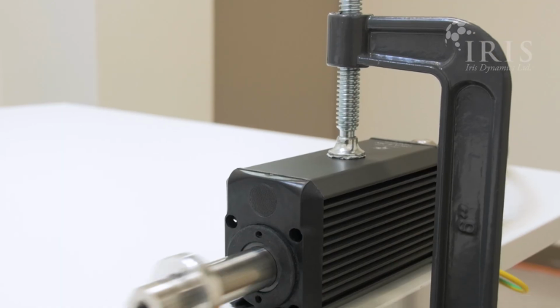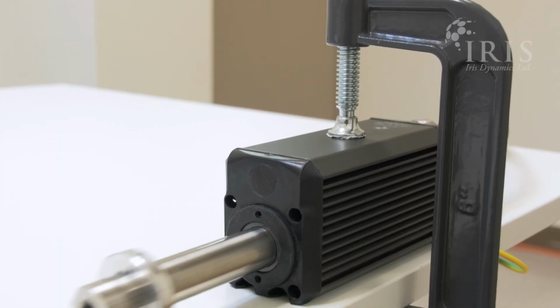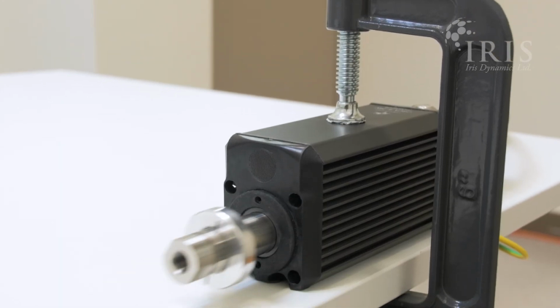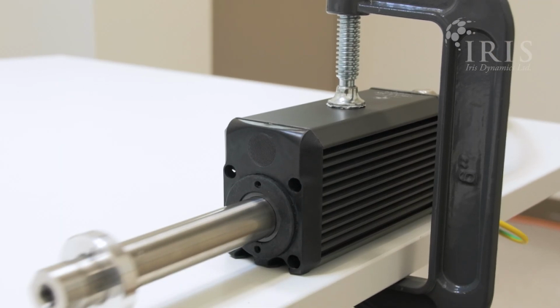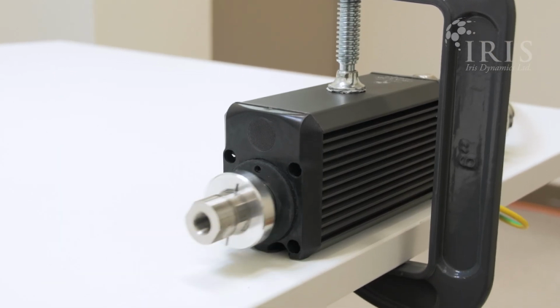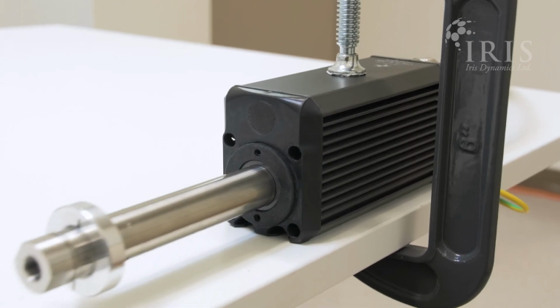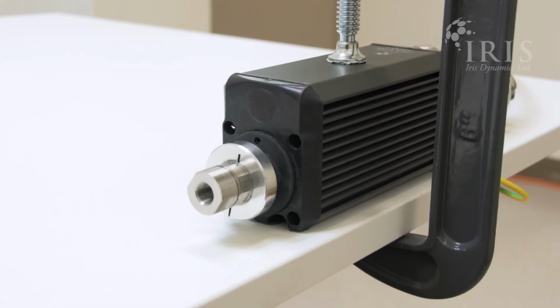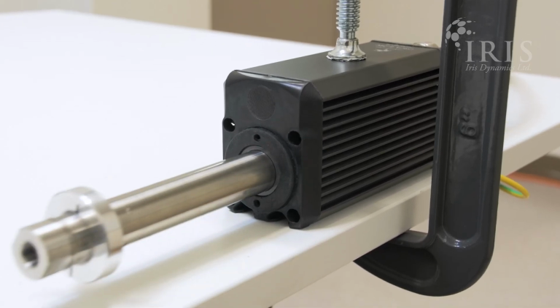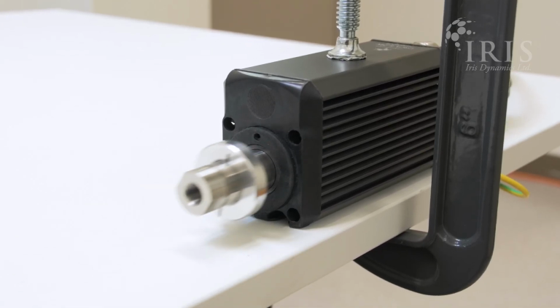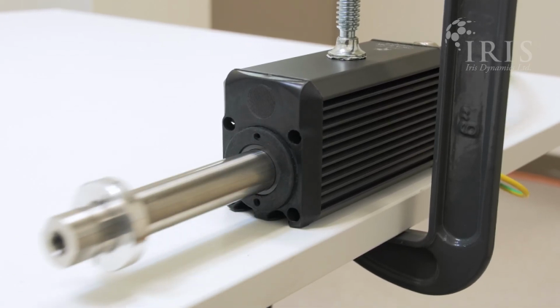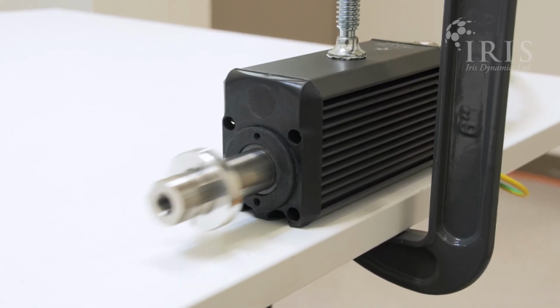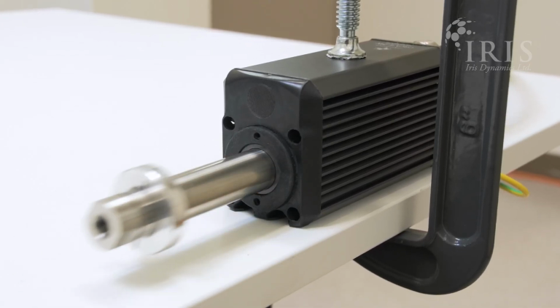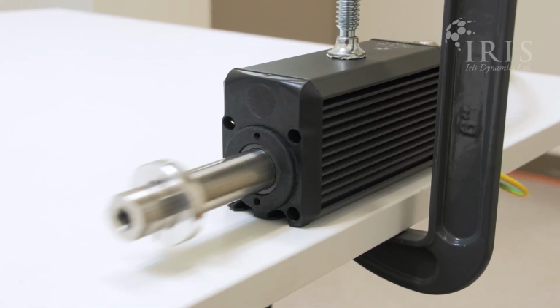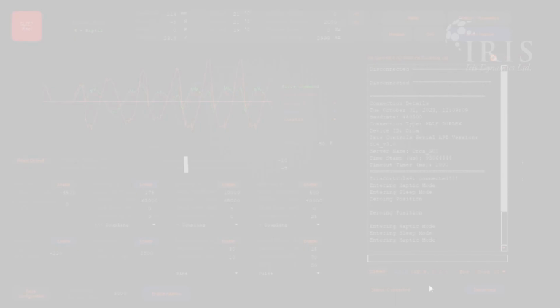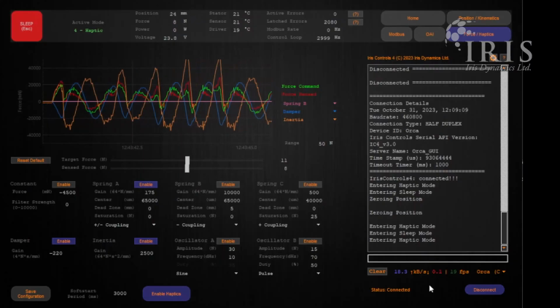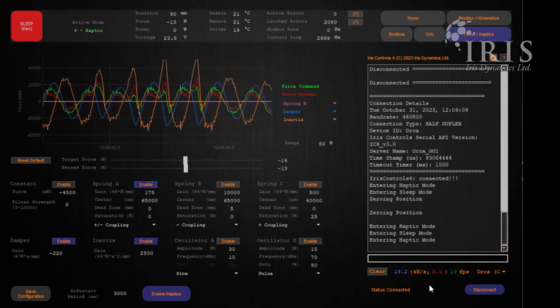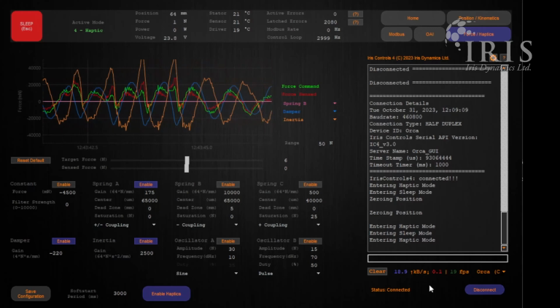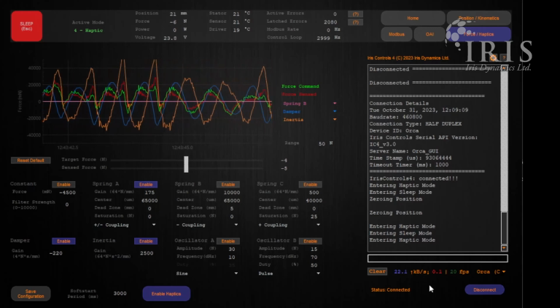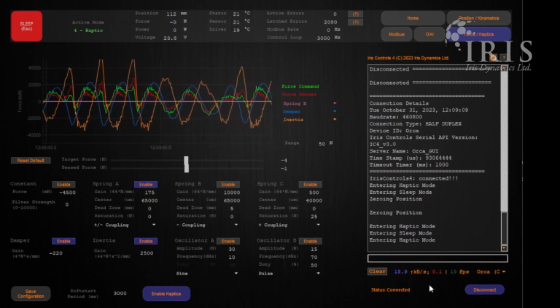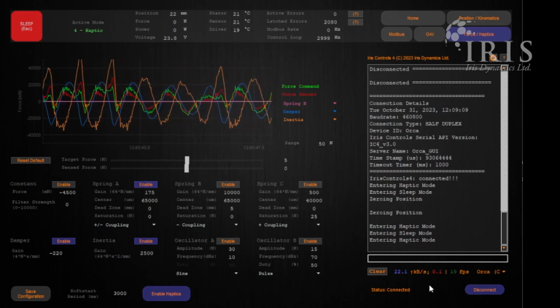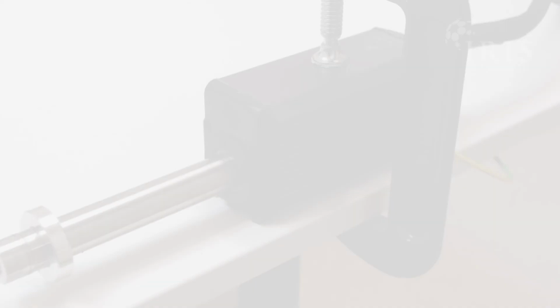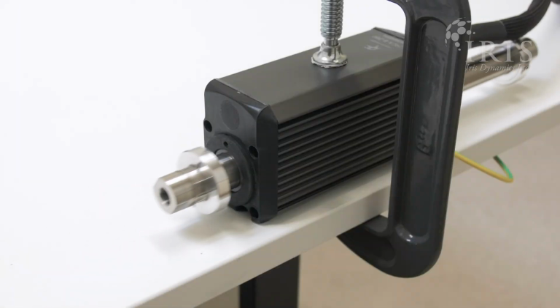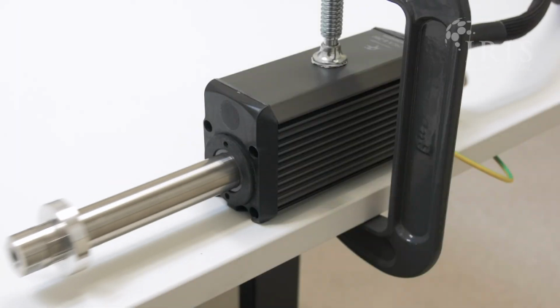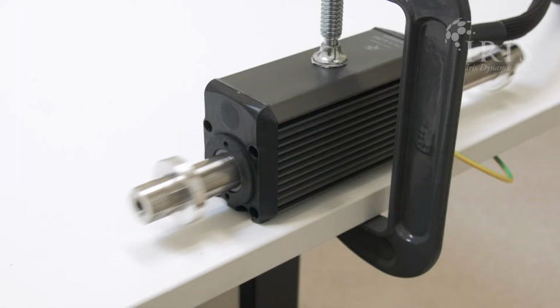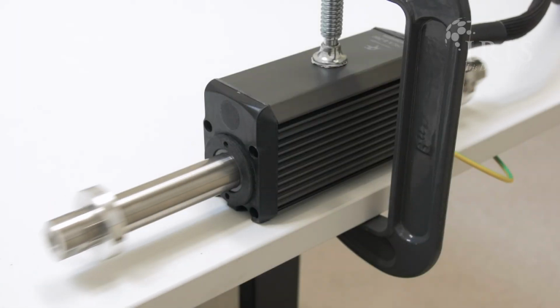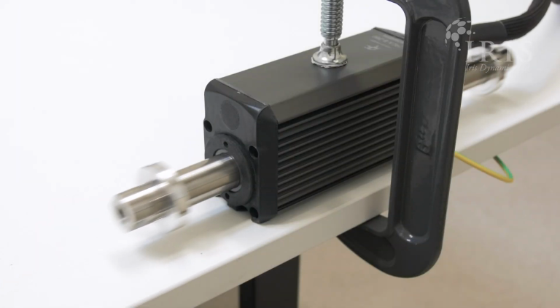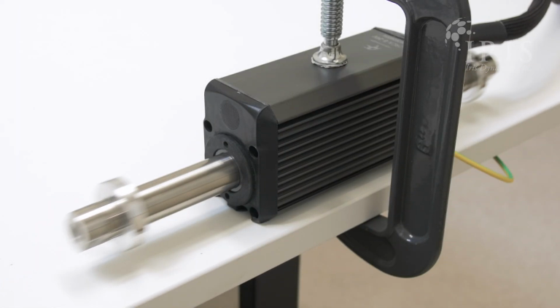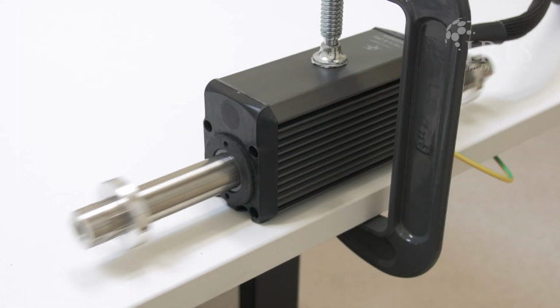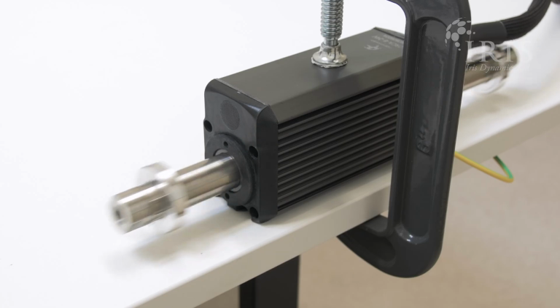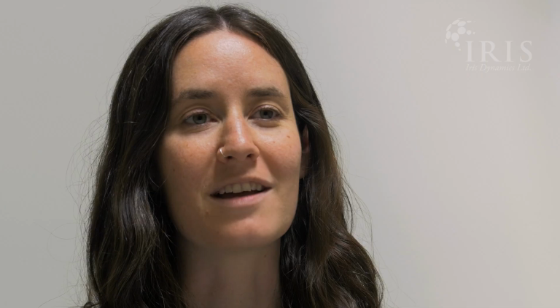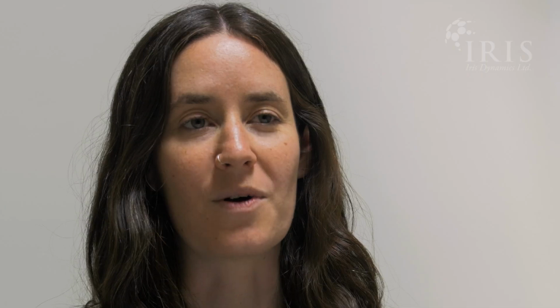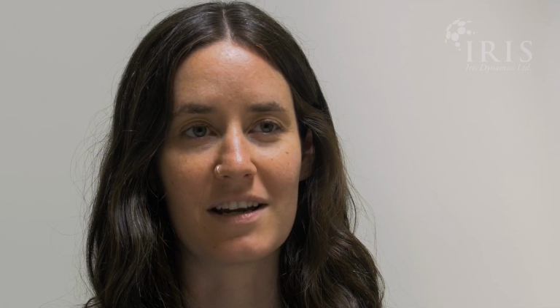Once mounted, connected to power, and connected to Iris Controls via your RS-485 cable, you can now try some of the example kinematic motions in Iris Controls and get your motor moving. Contact us today to request a demo tailored to your application.